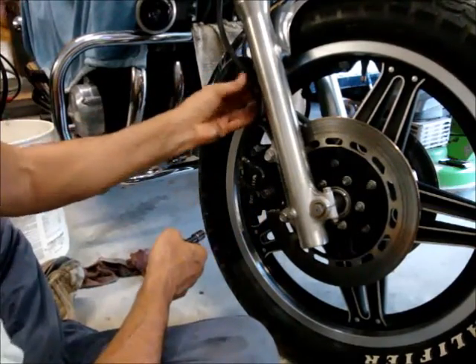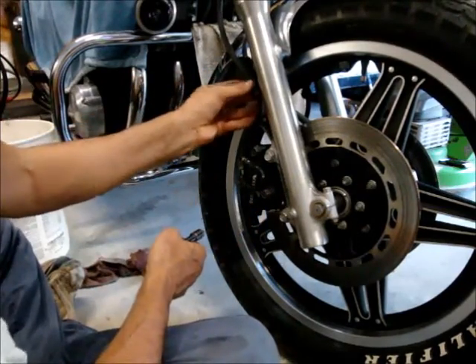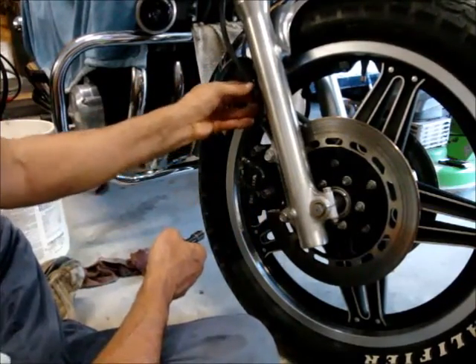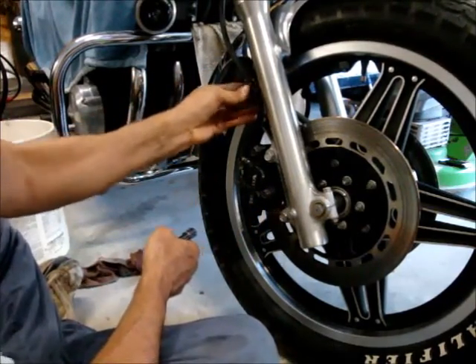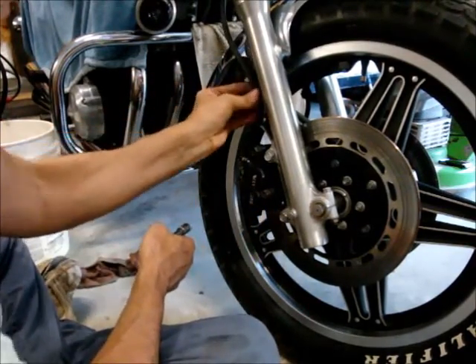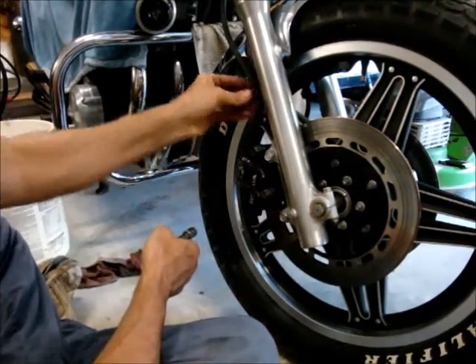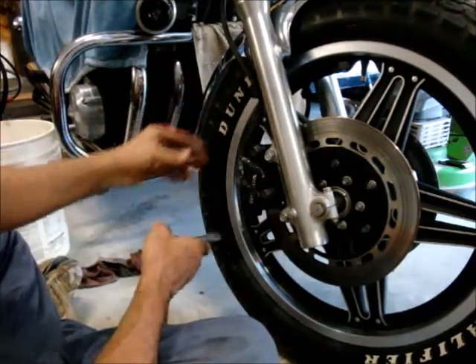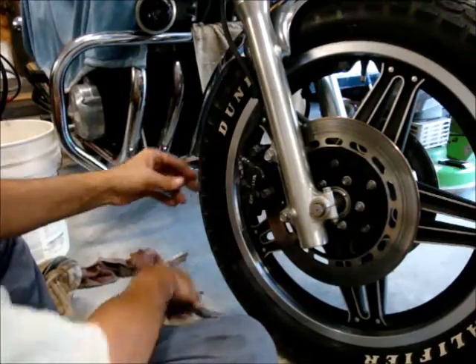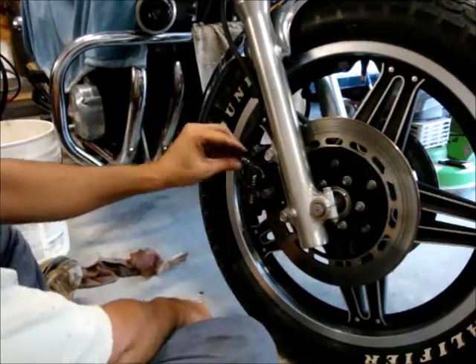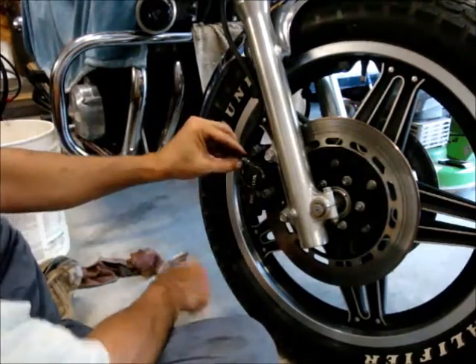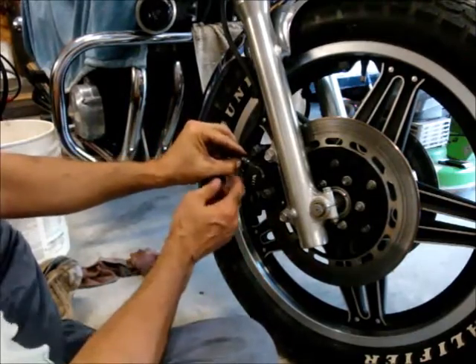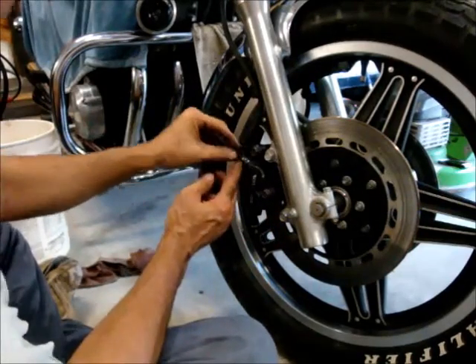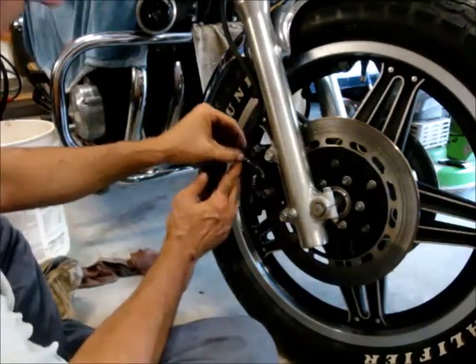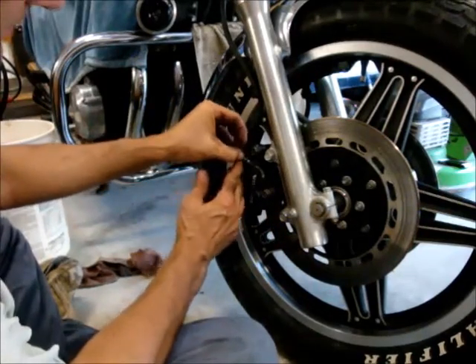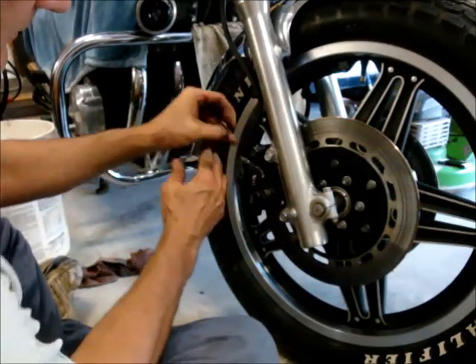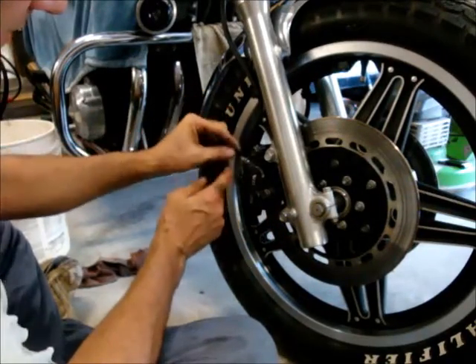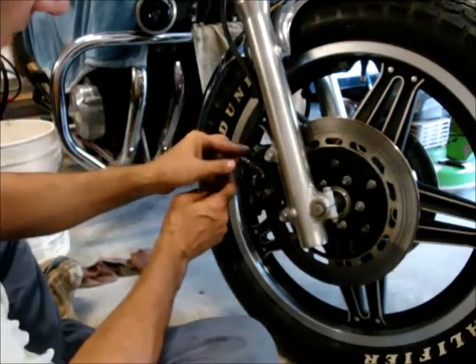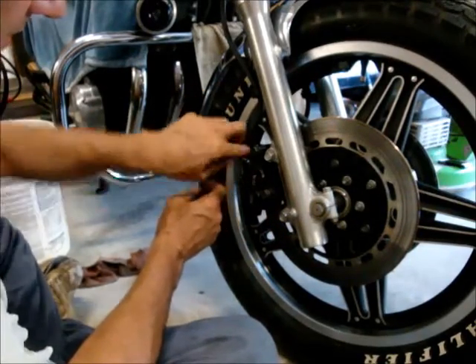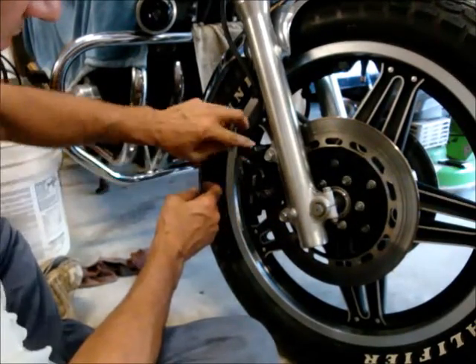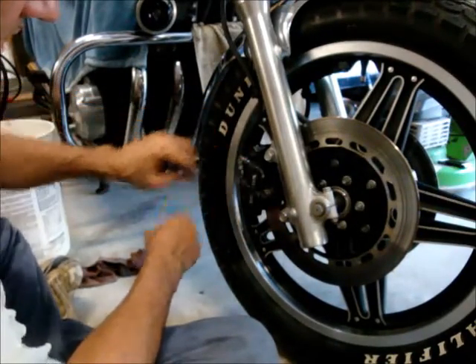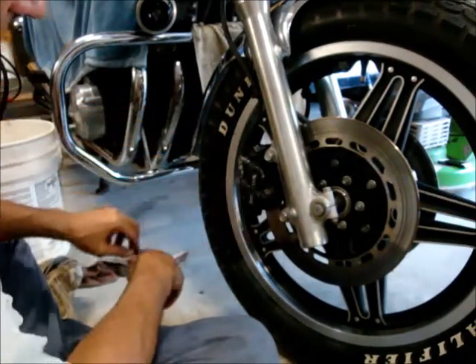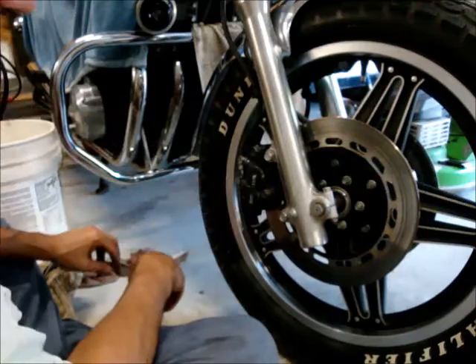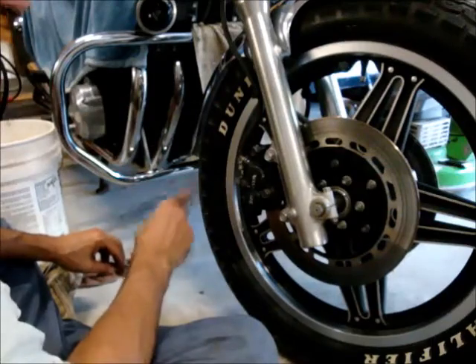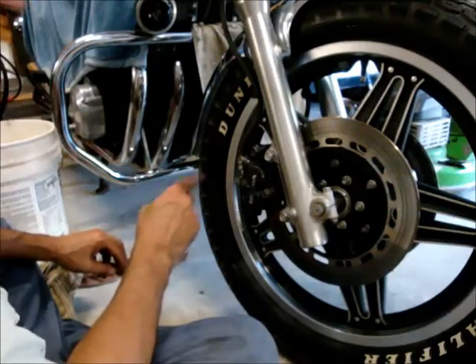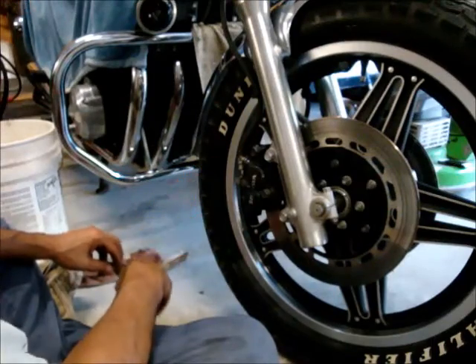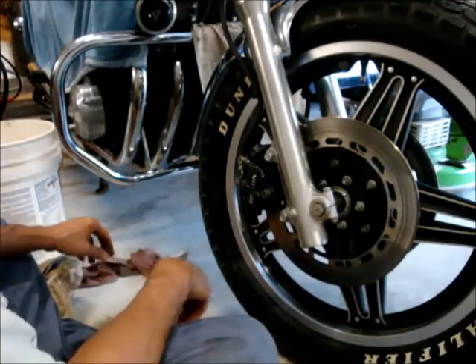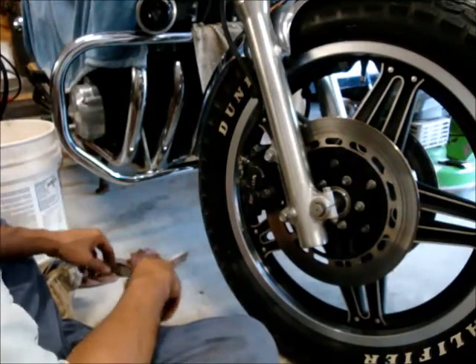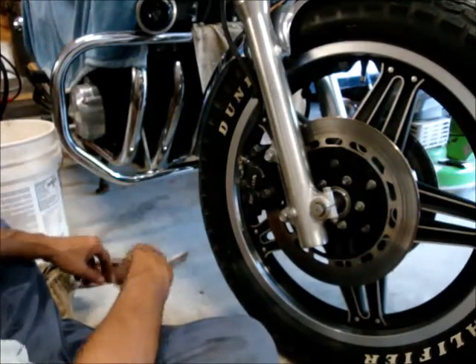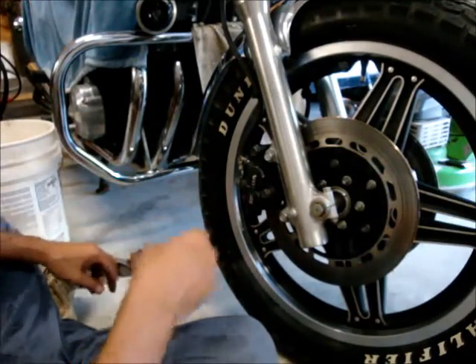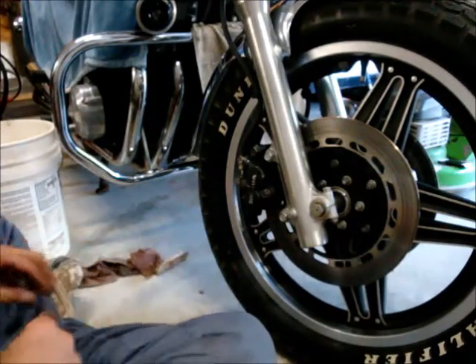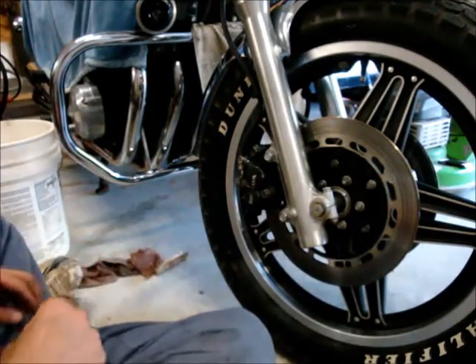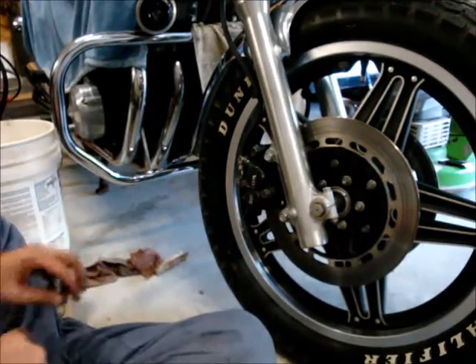All I need to do now is bleed the brakes. Pull the cap off — this is the bleeder valve here — and I'm going to put my bucket or the pan back under there.